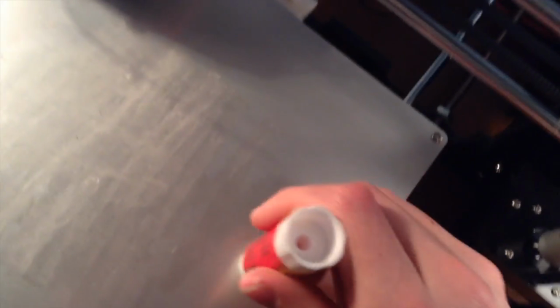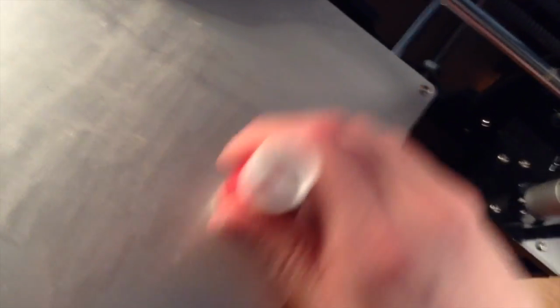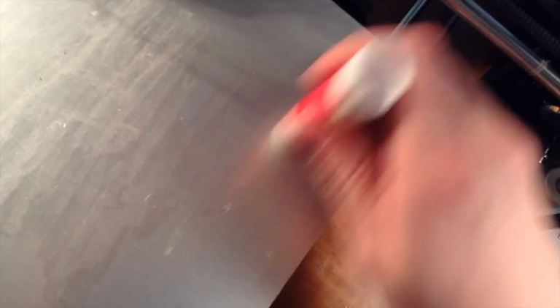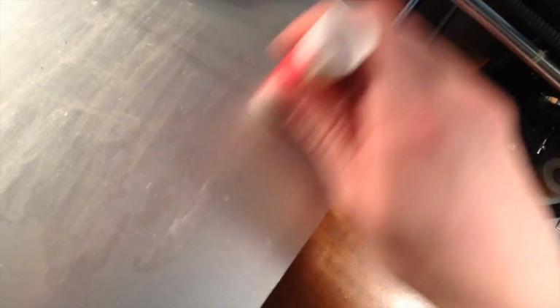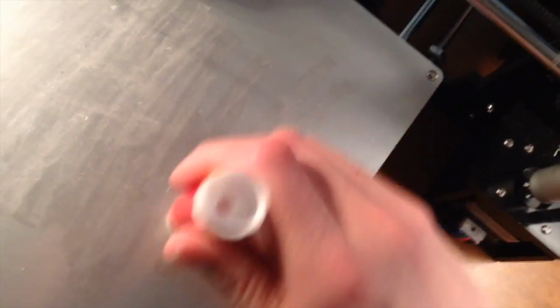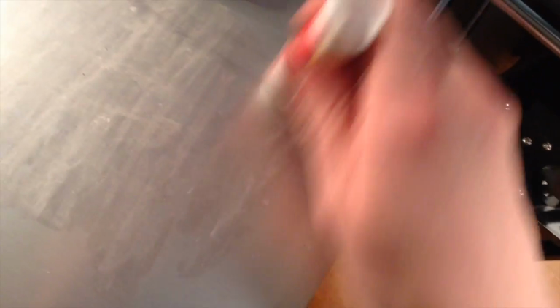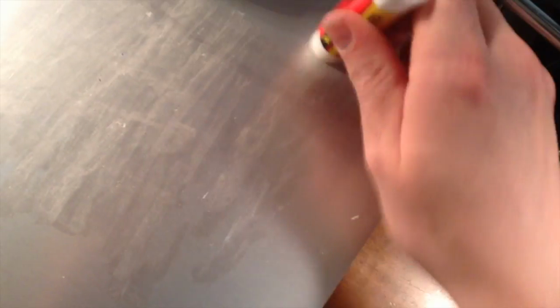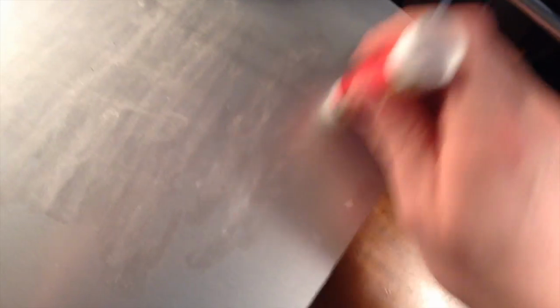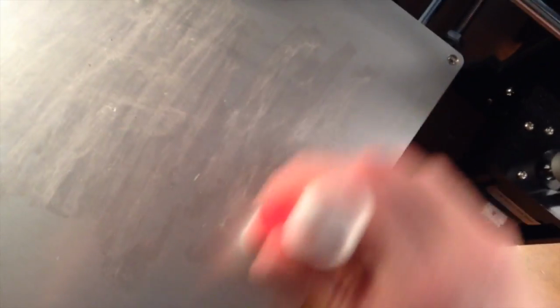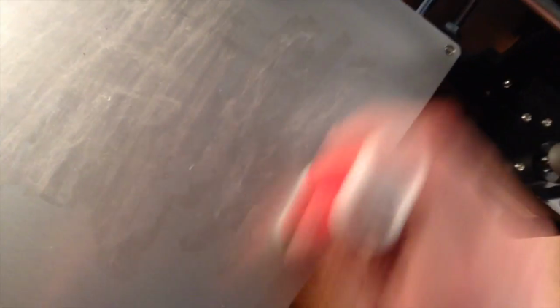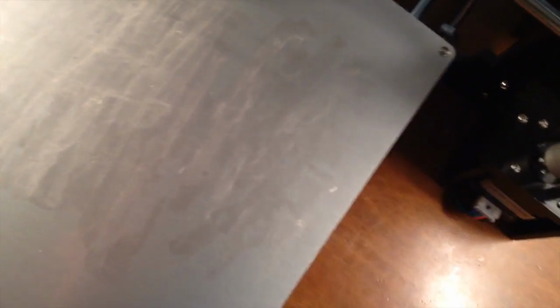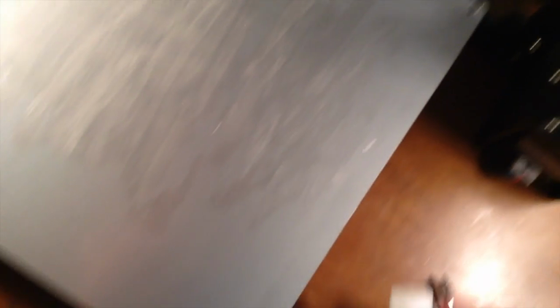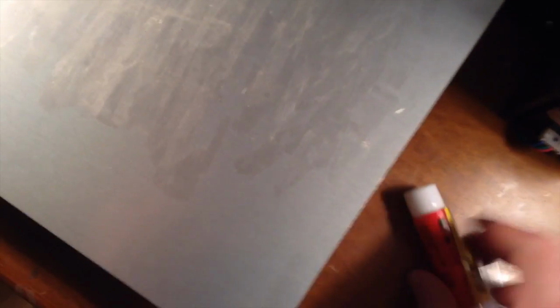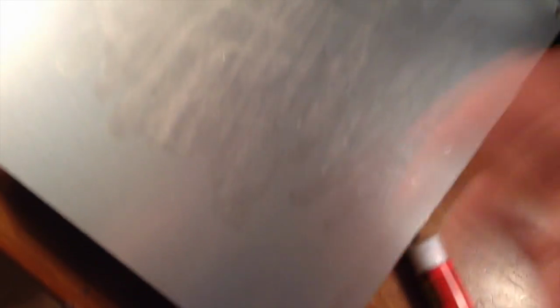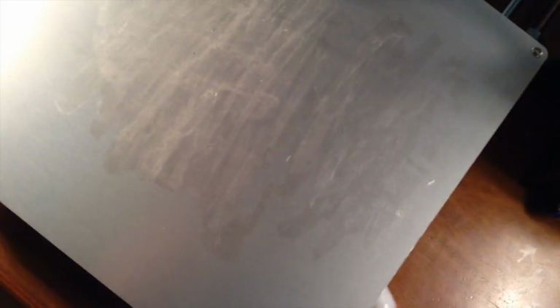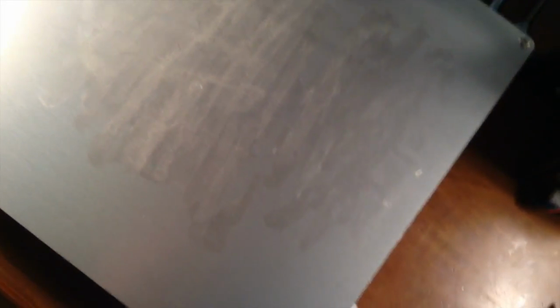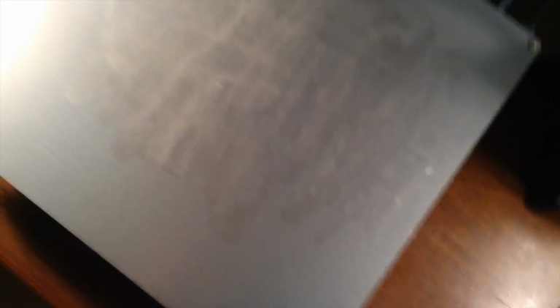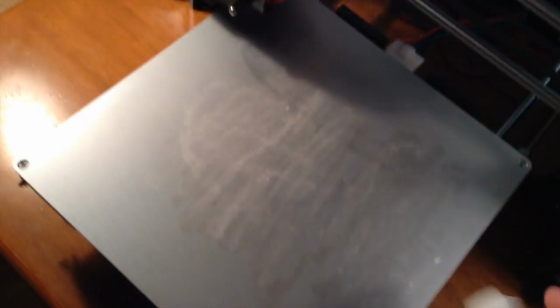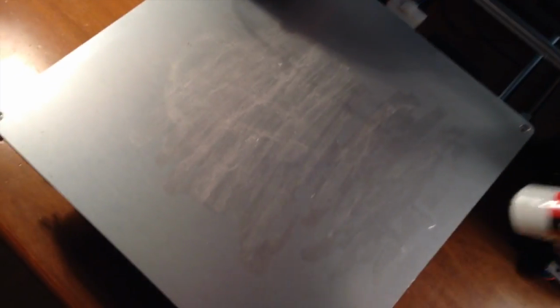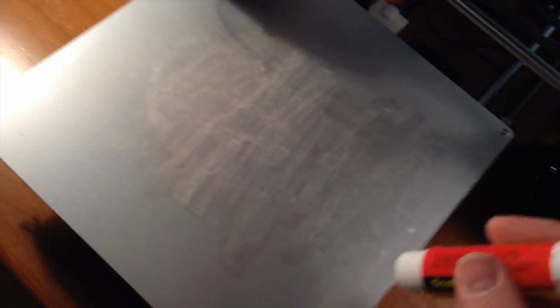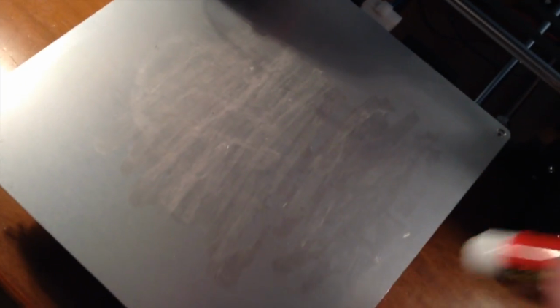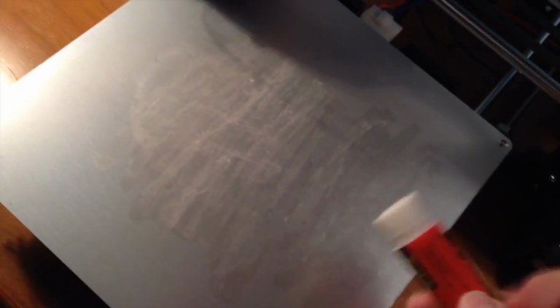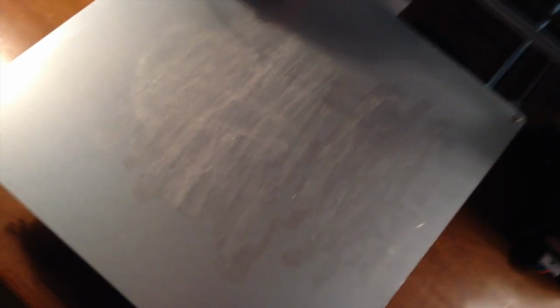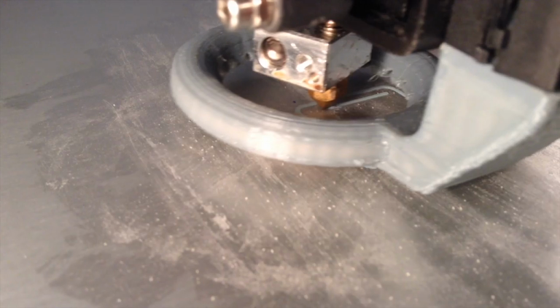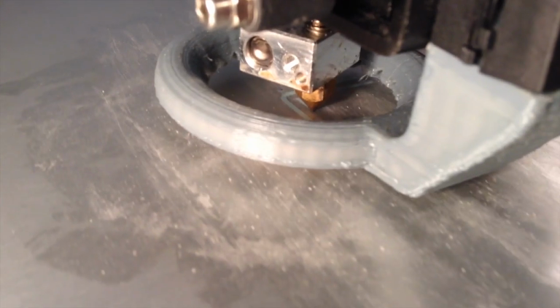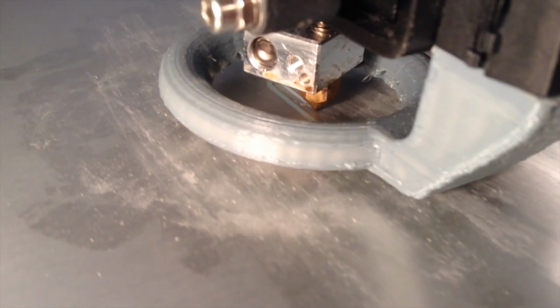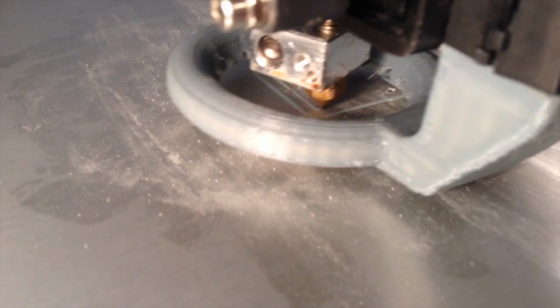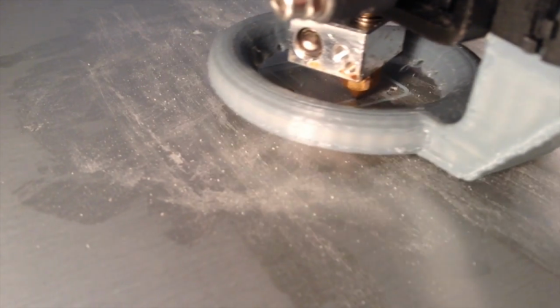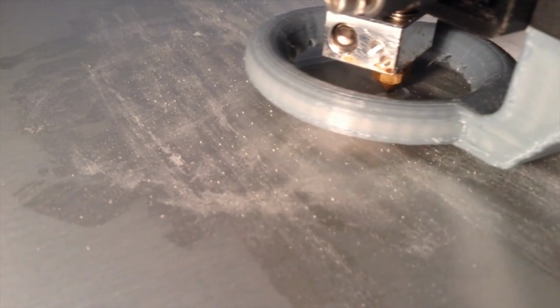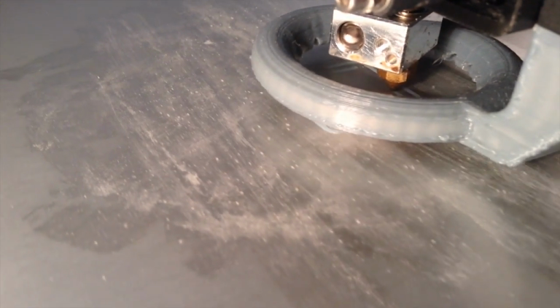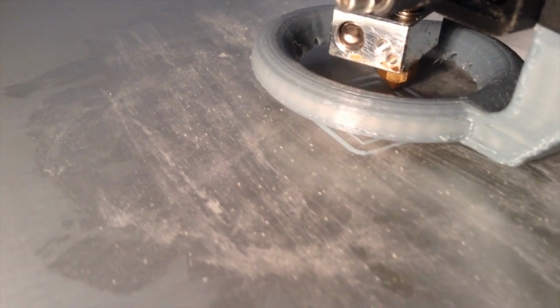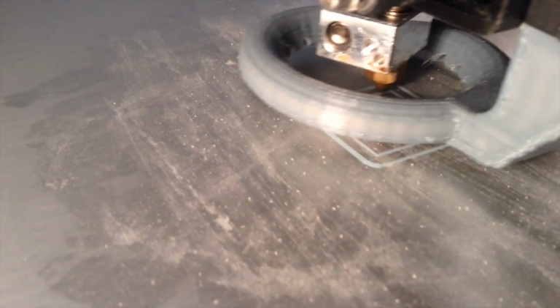Just do a nice light coat like that, and that's pretty much all you have to do — just let it dry. You don't want to print on it while it's wet, you want to make sure it's dry. As you can see, it adheres to the bed quite nicely.